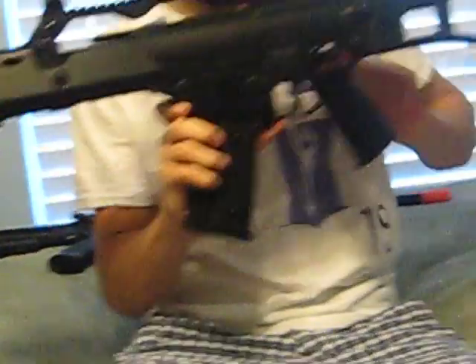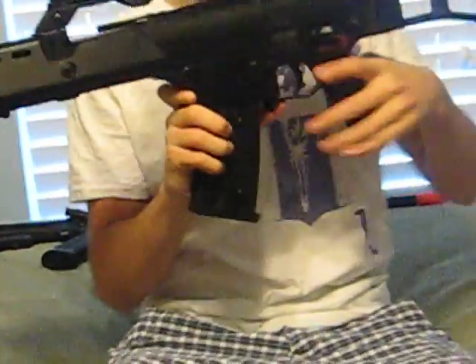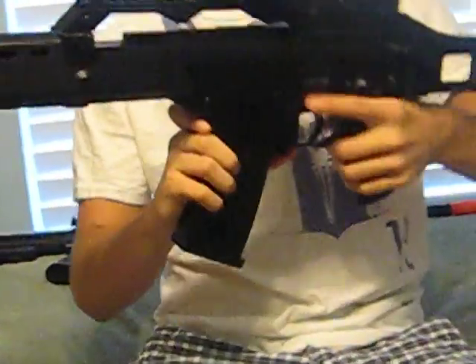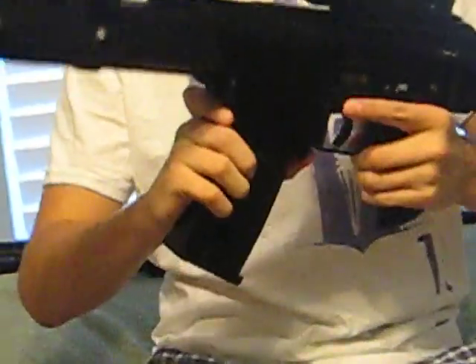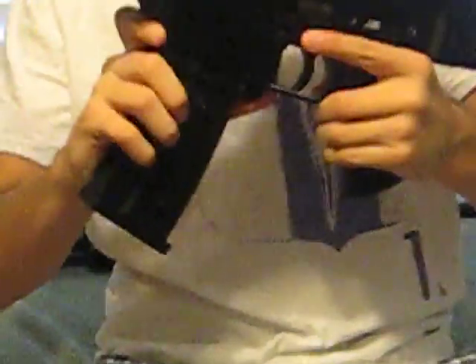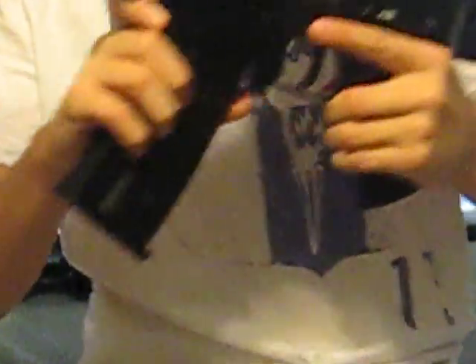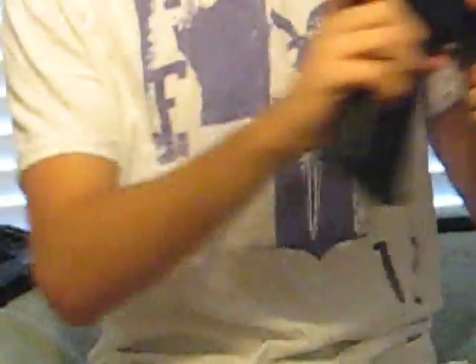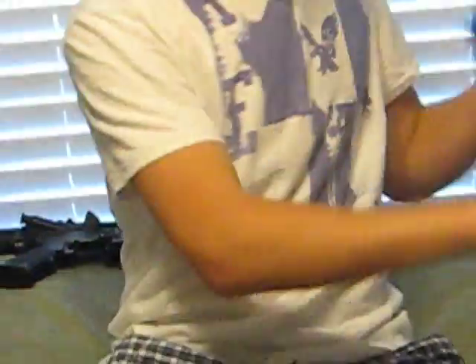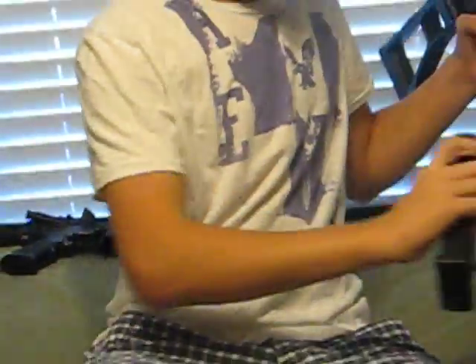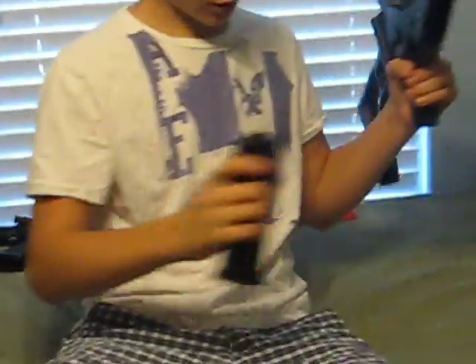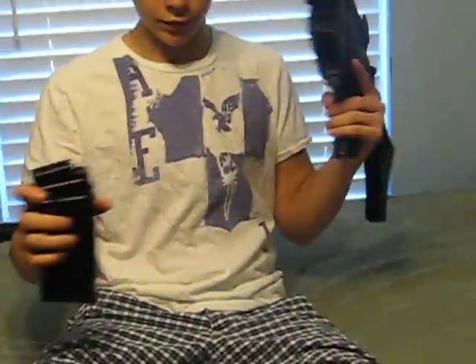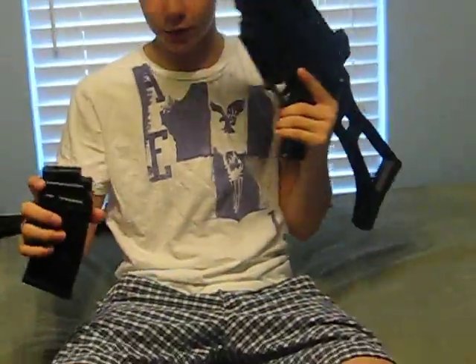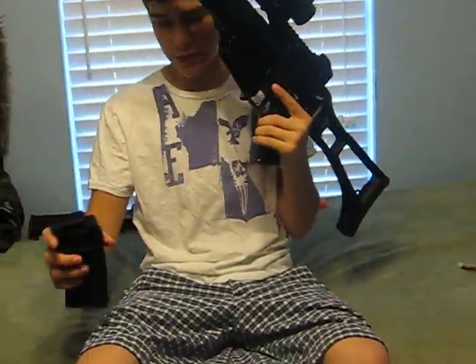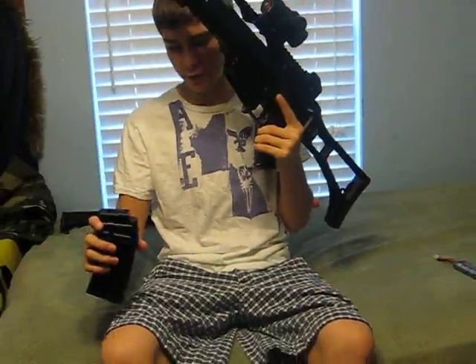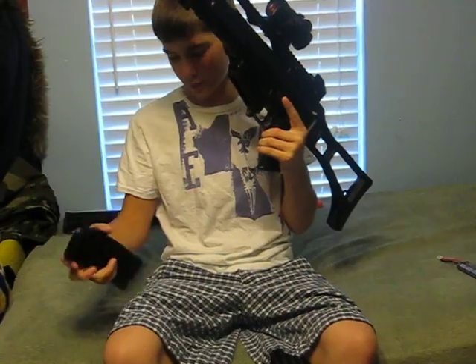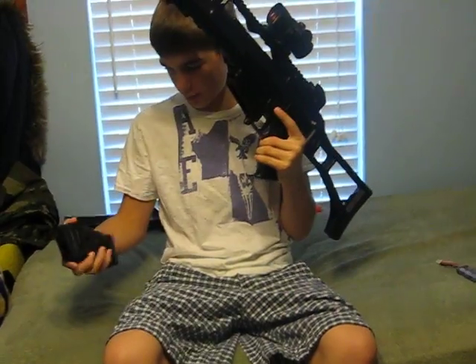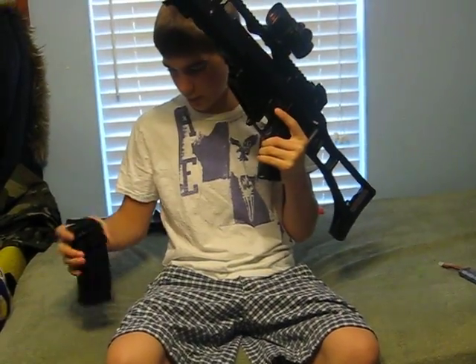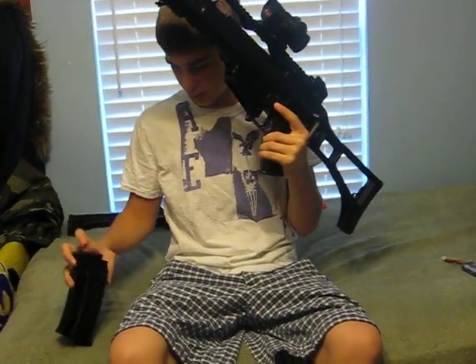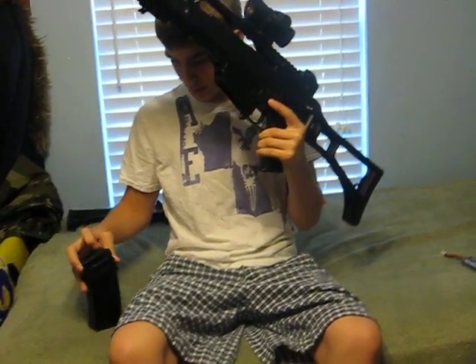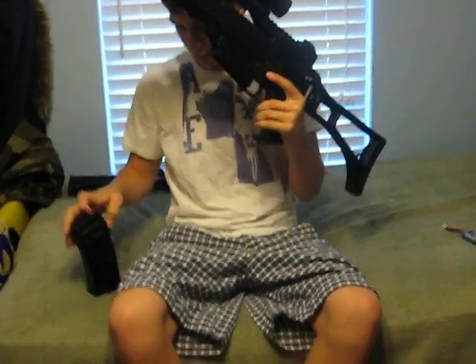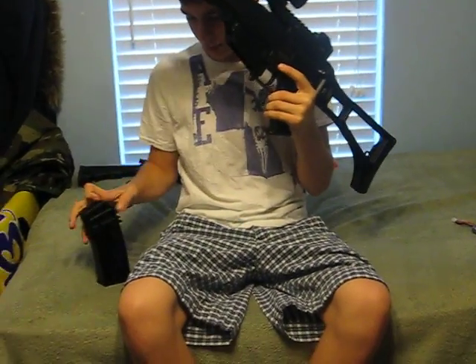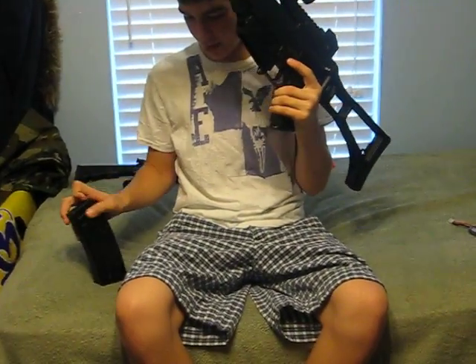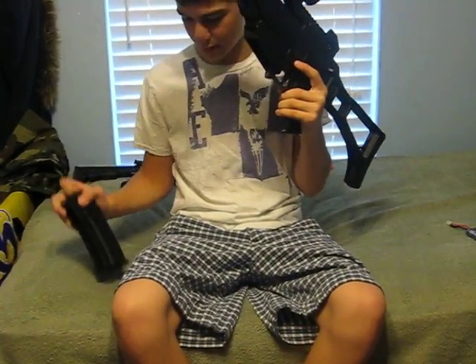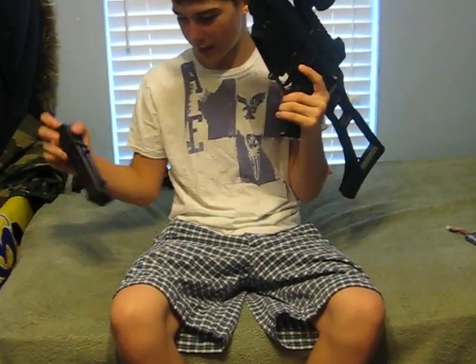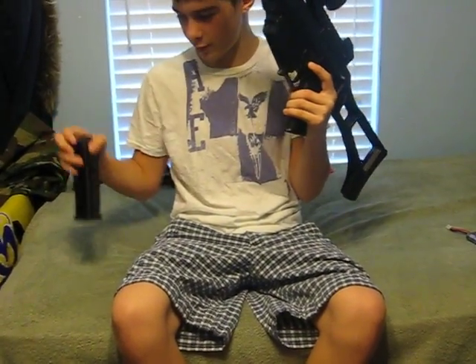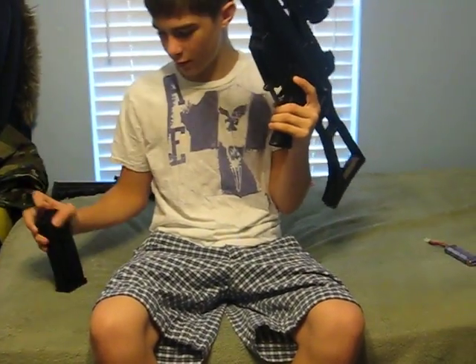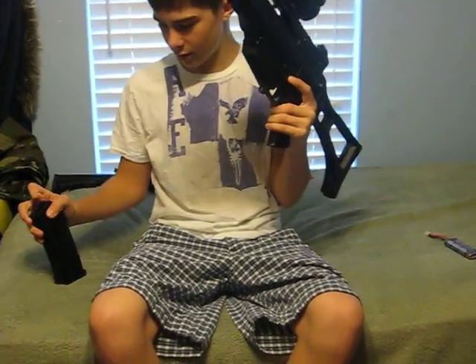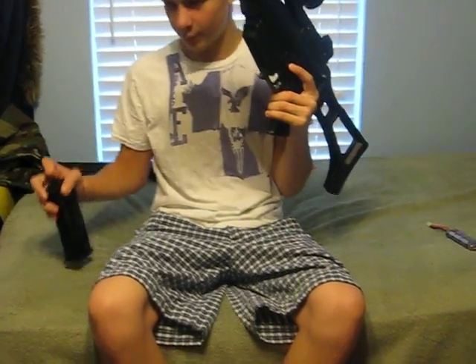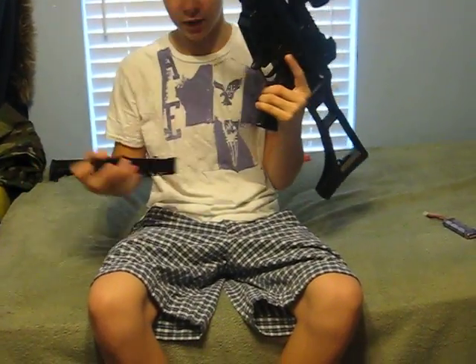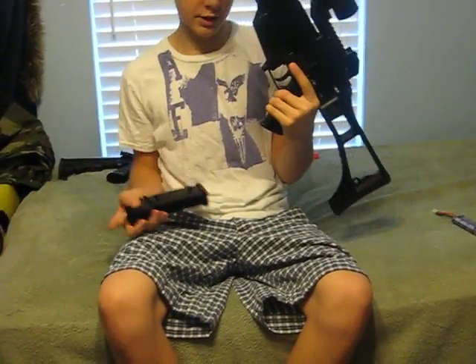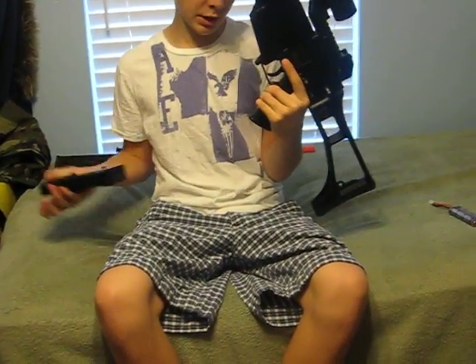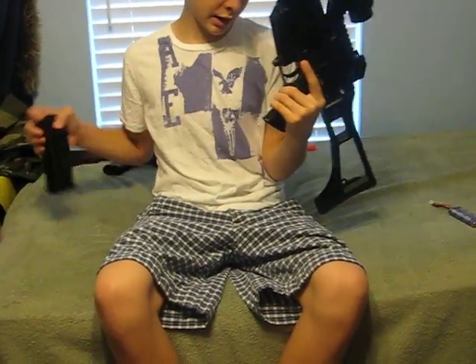The mag holds 470 rounds. It's a very good mag, though it's a high cap. I'm going to try and get some mid caps.